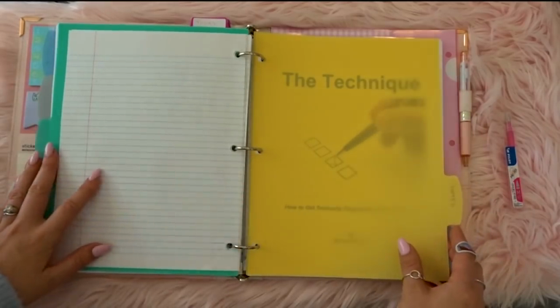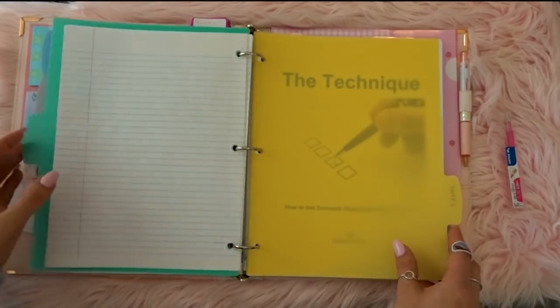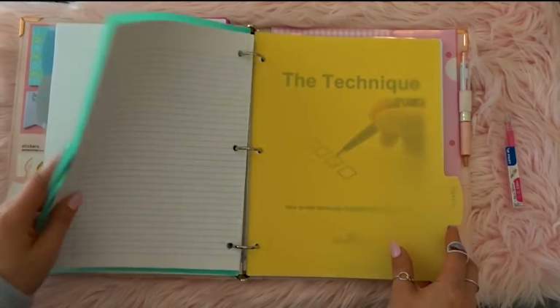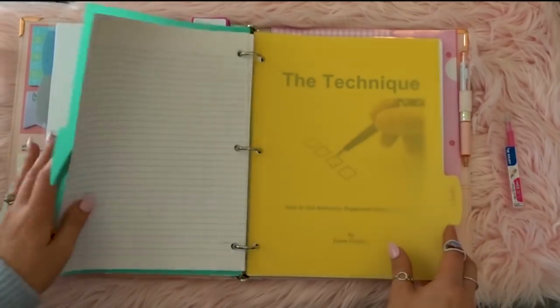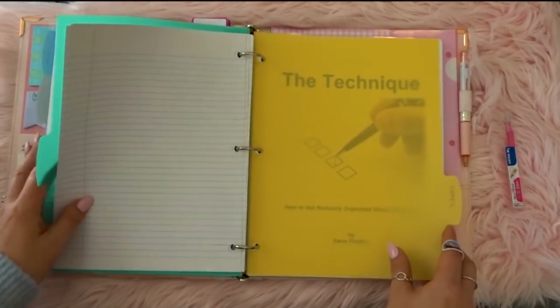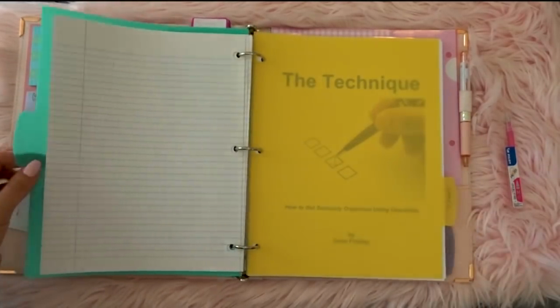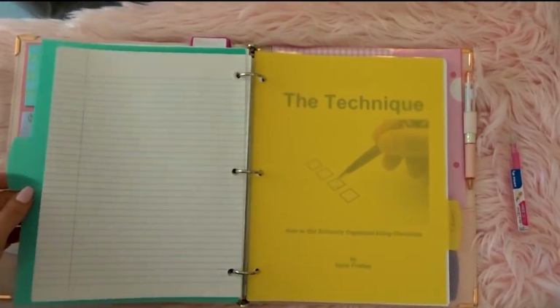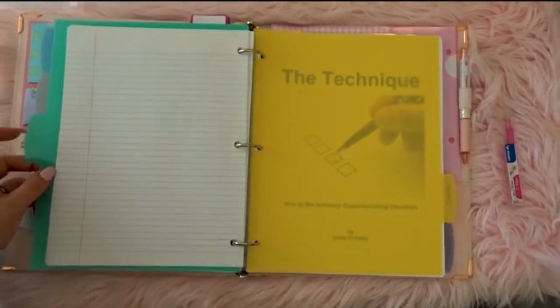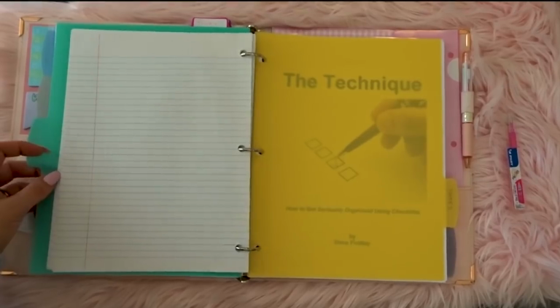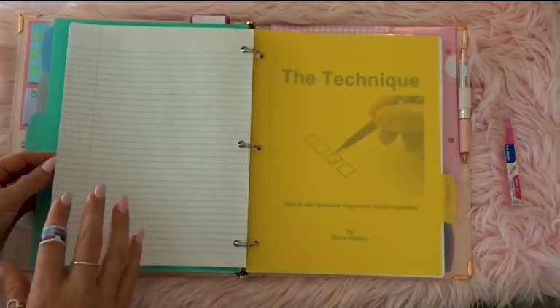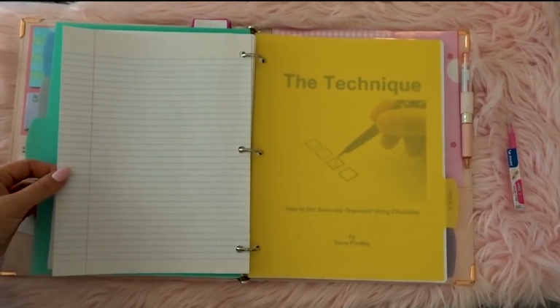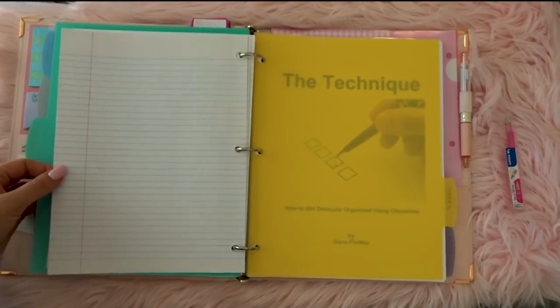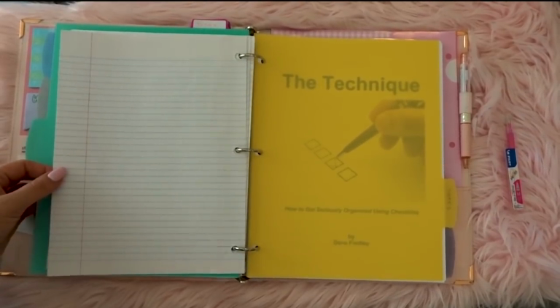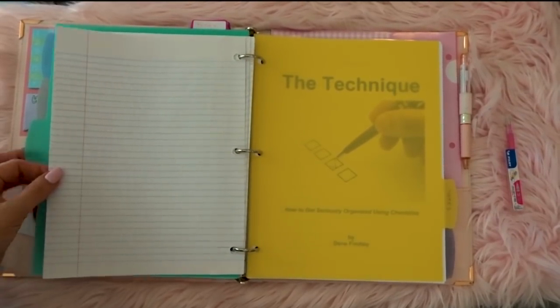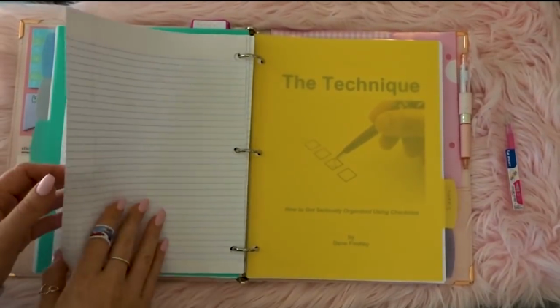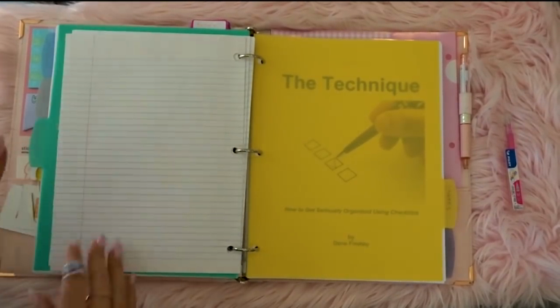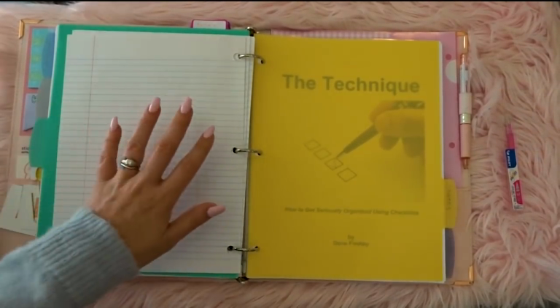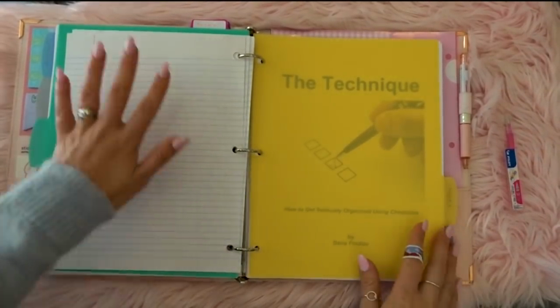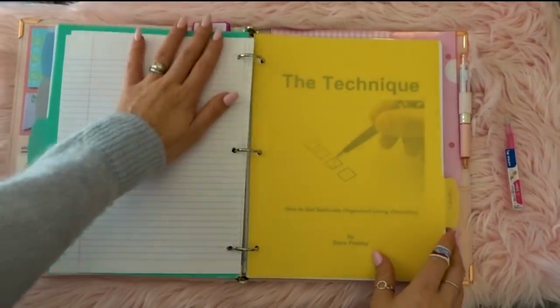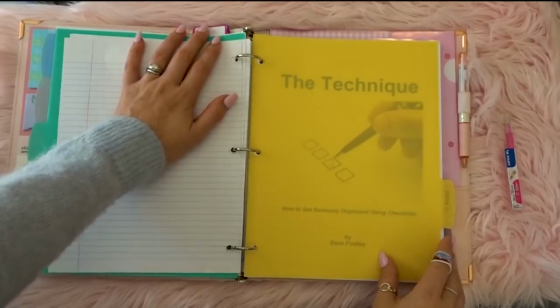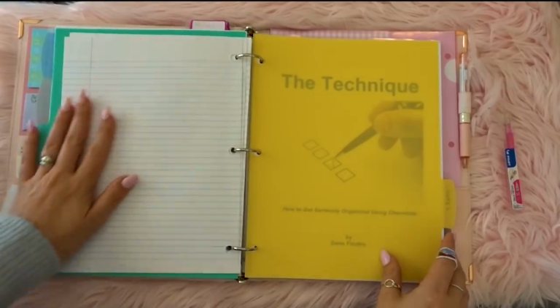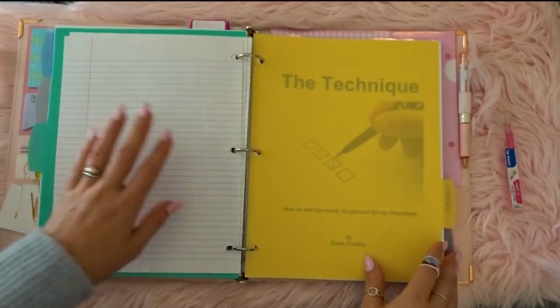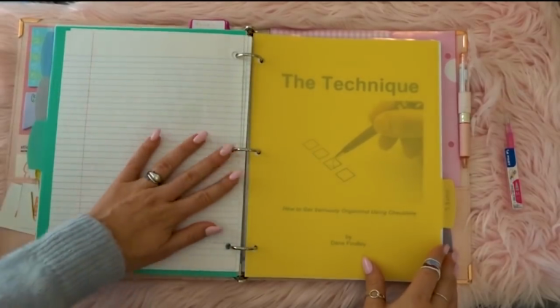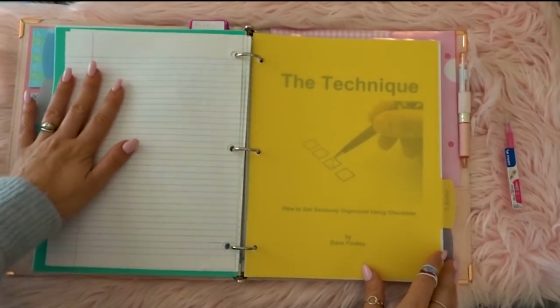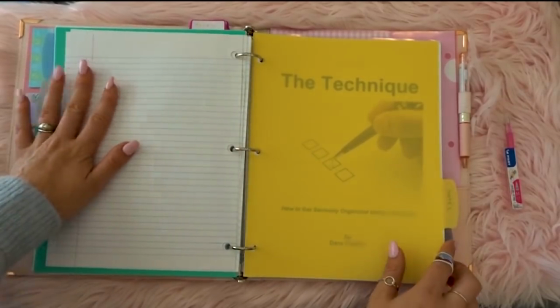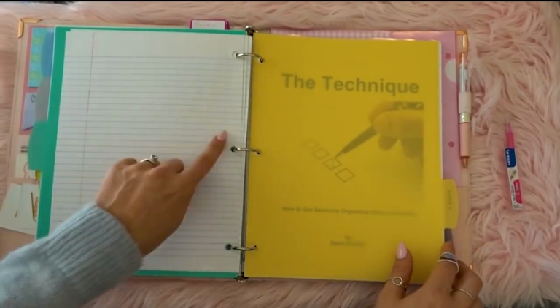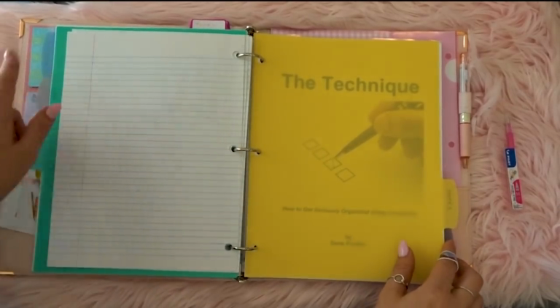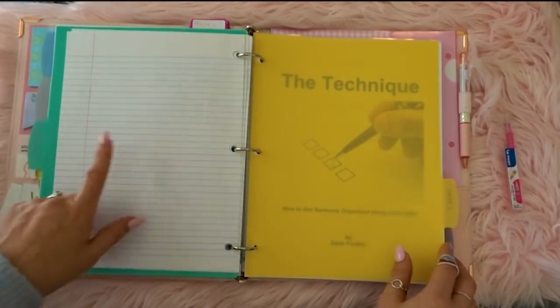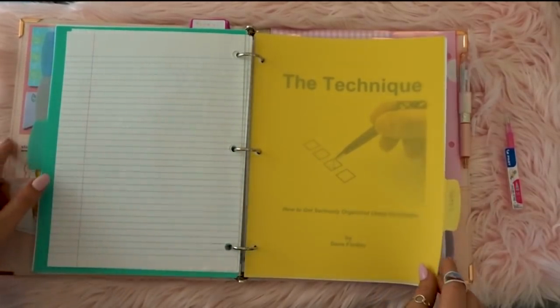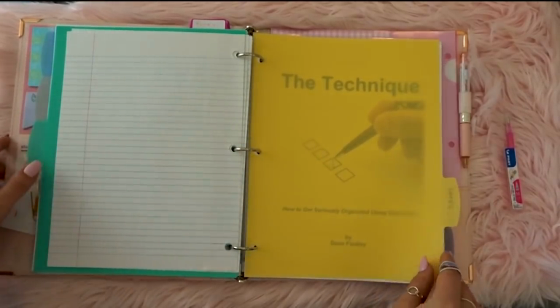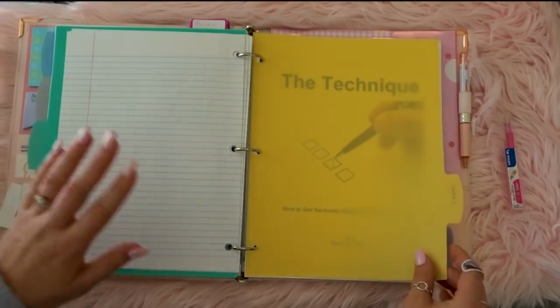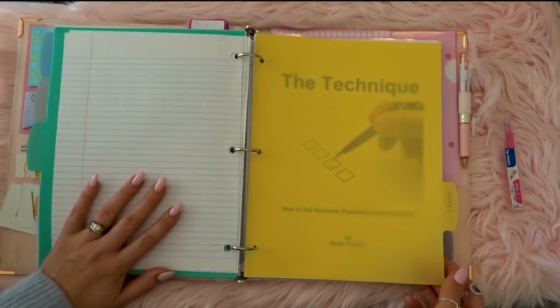Basically as long as I do everything on my daily list, I'm good. I just flip through these to-do lists and make sure I'm transferring over items so they're getting done on a specific day.